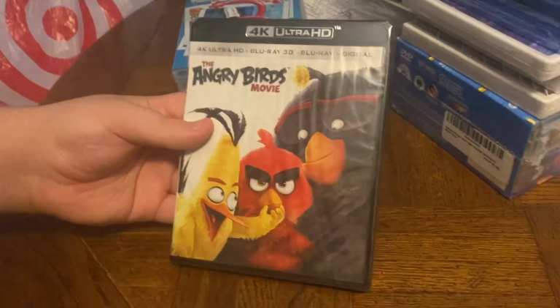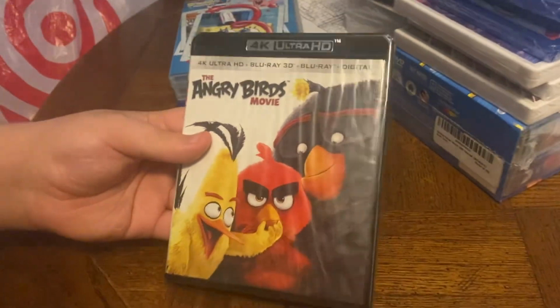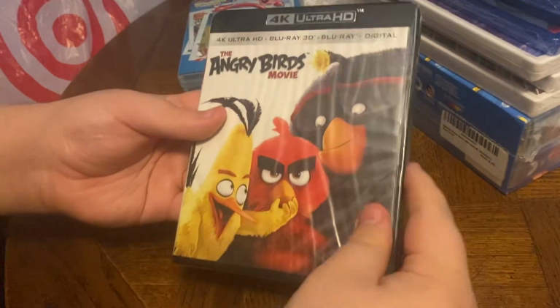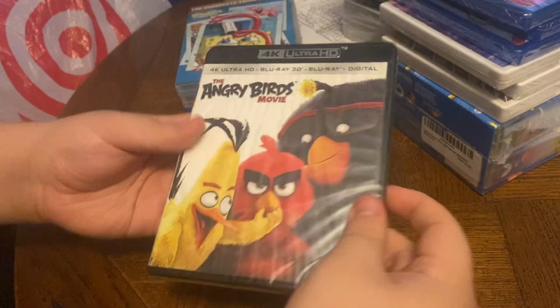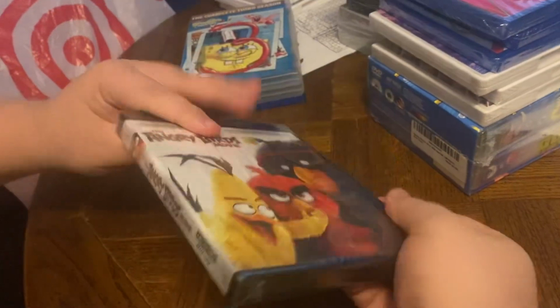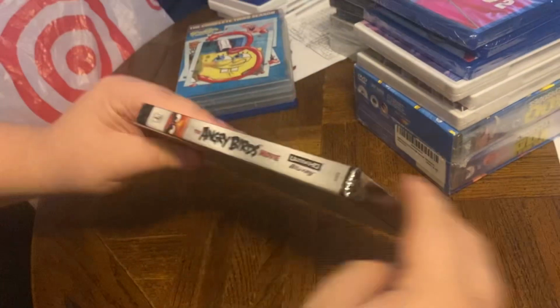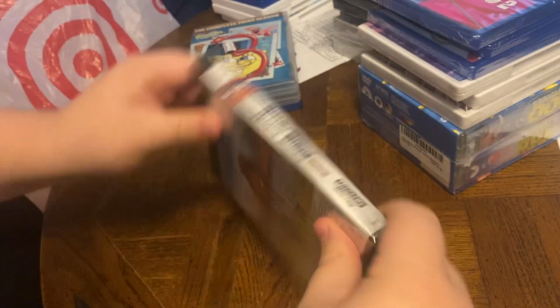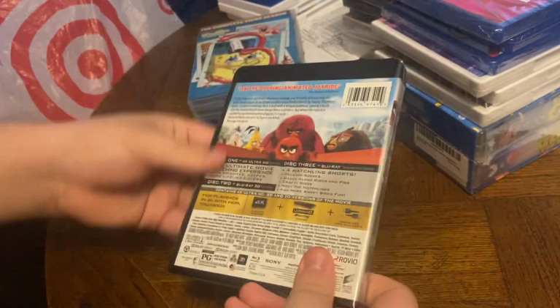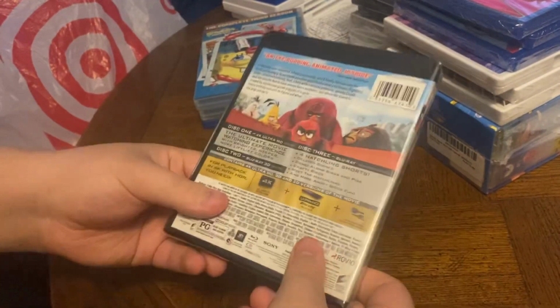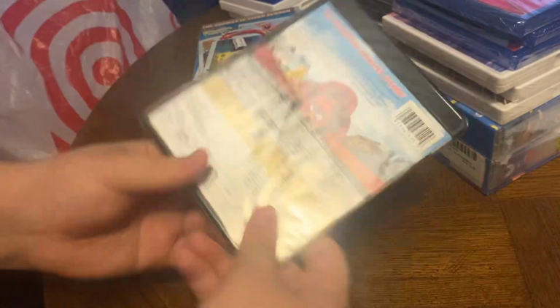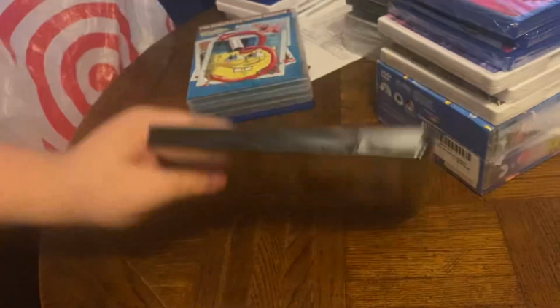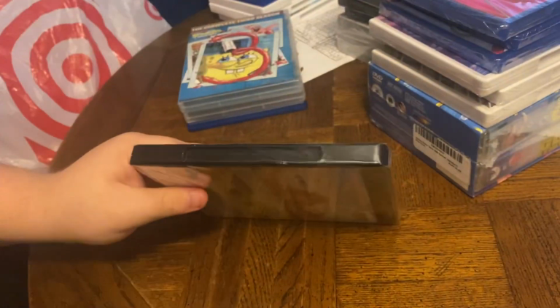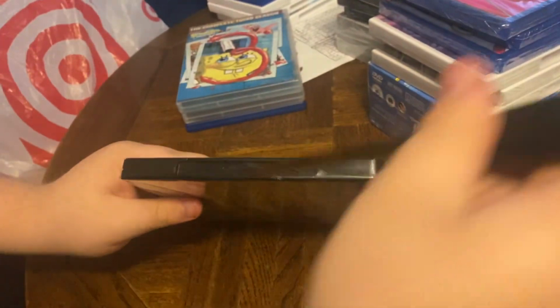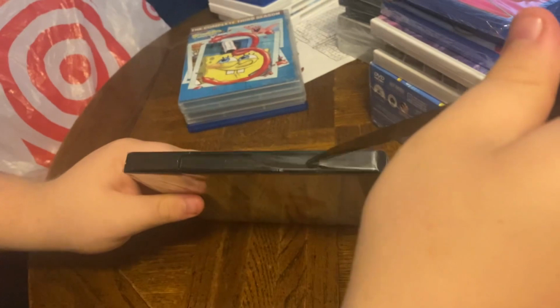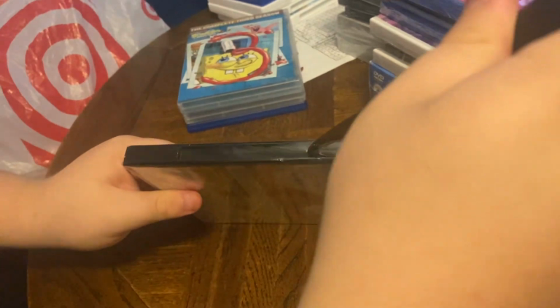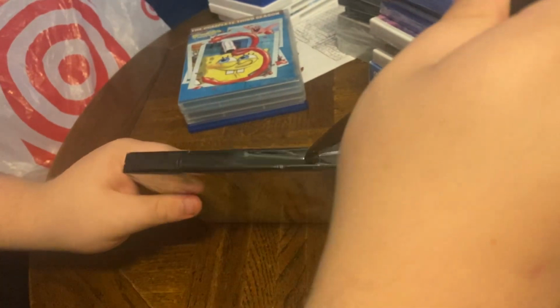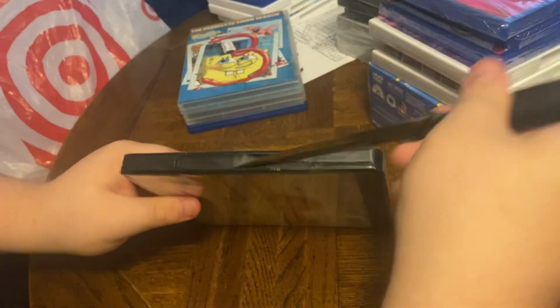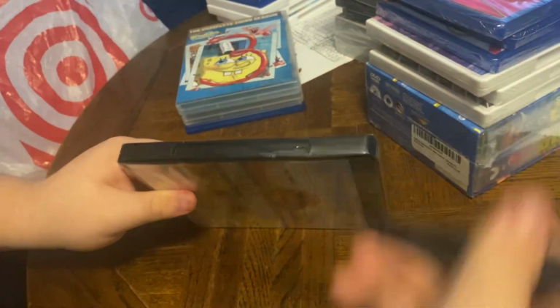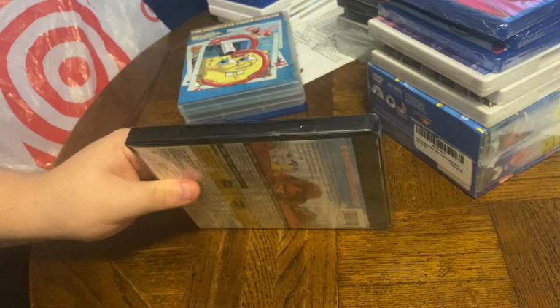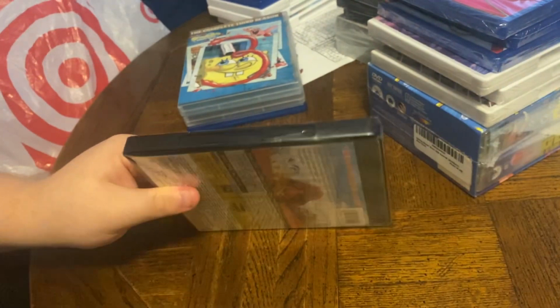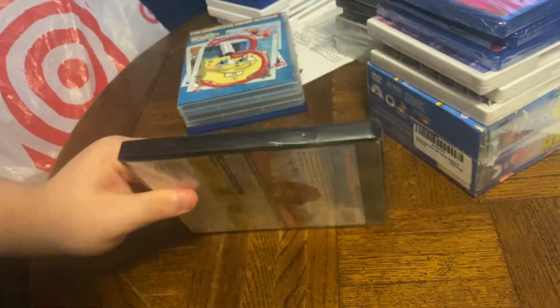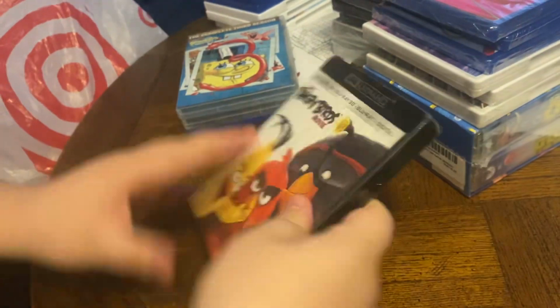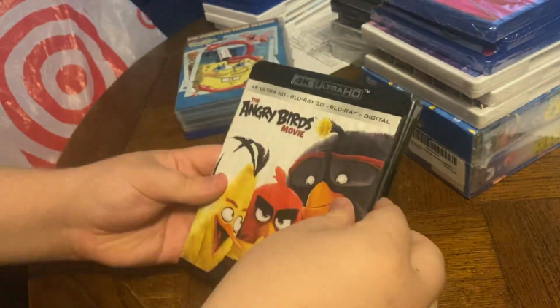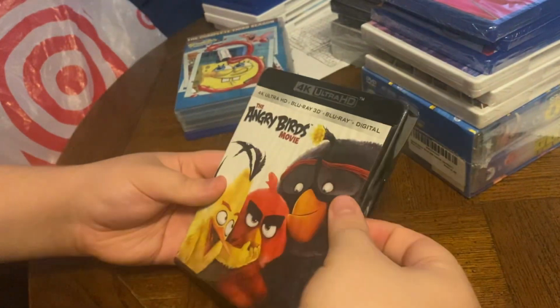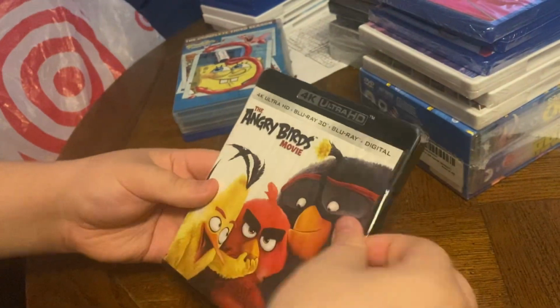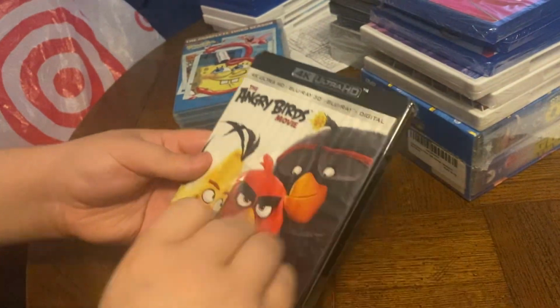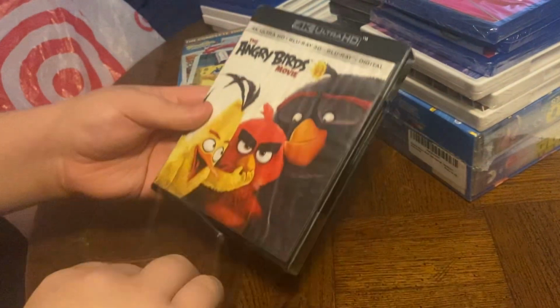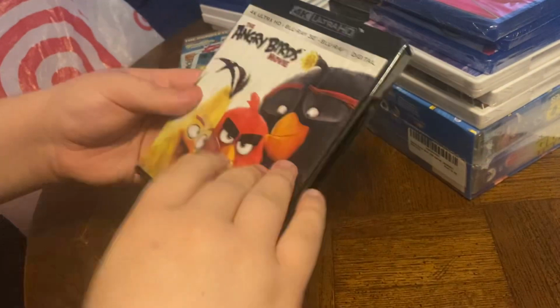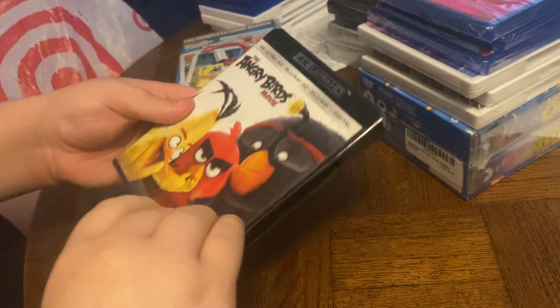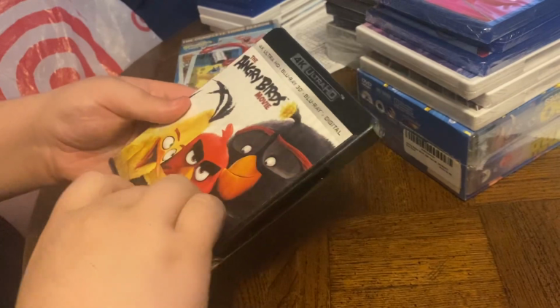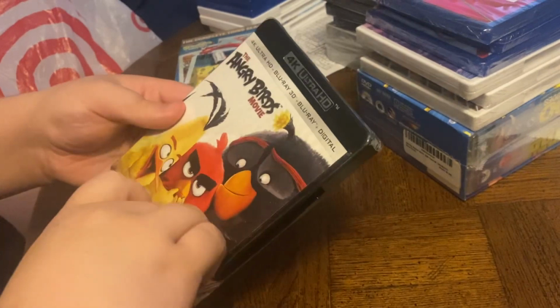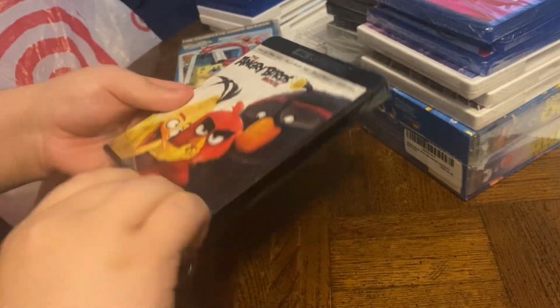We have the front, side, and the back. Let's rip her open and see what's inside. What do you think, buddy? Good idea.